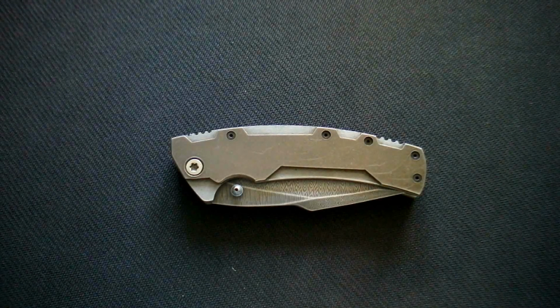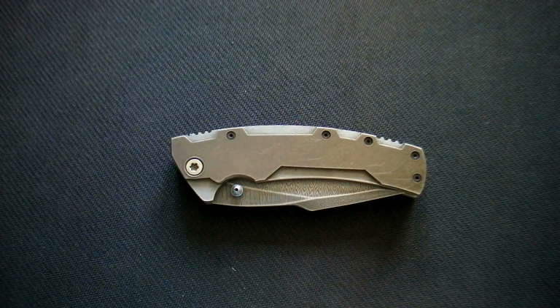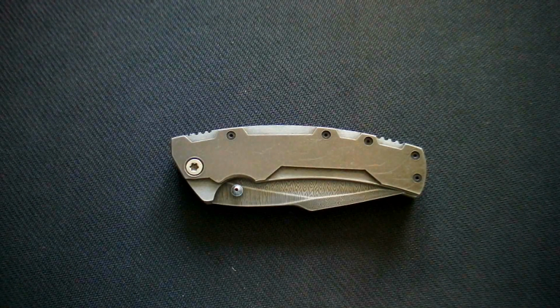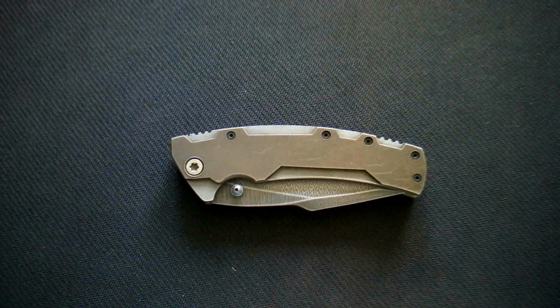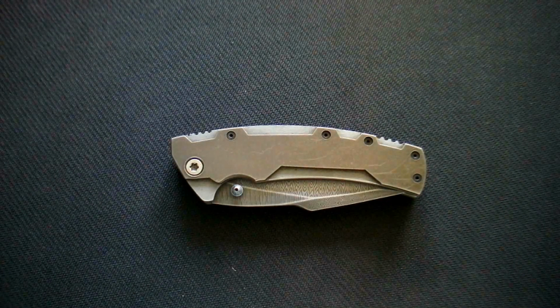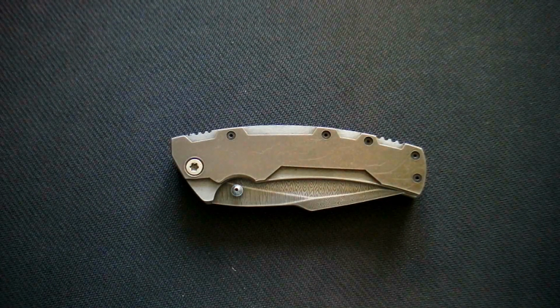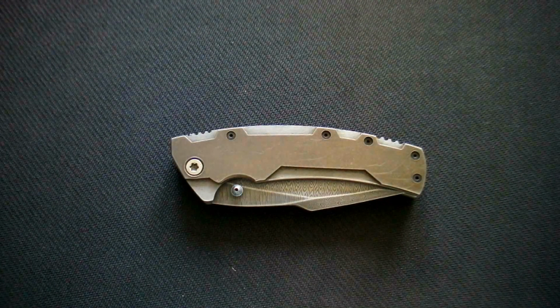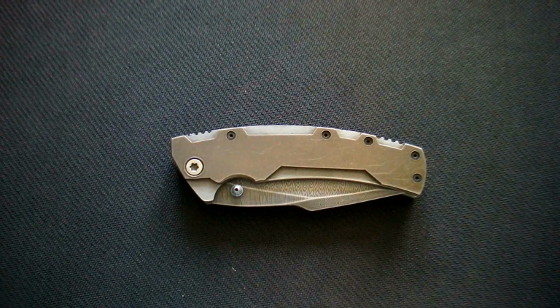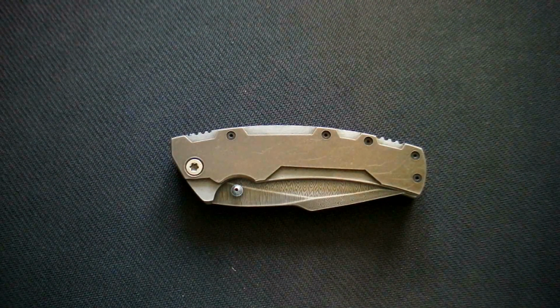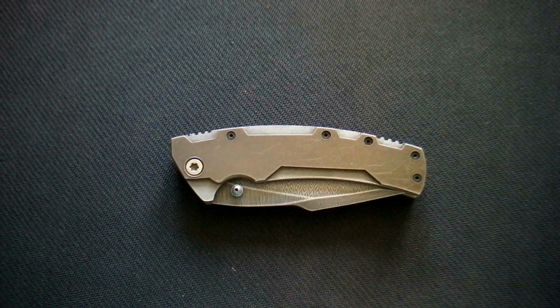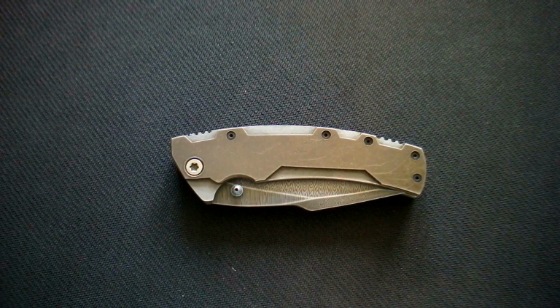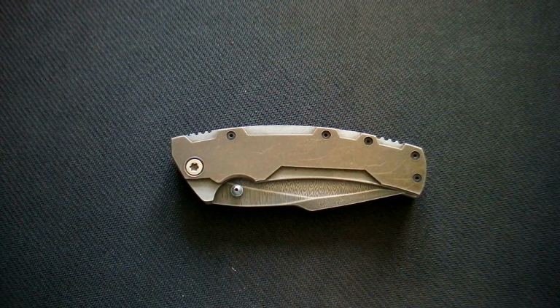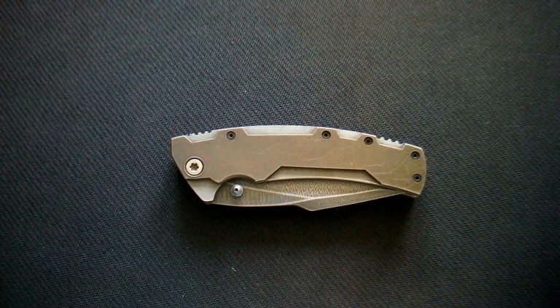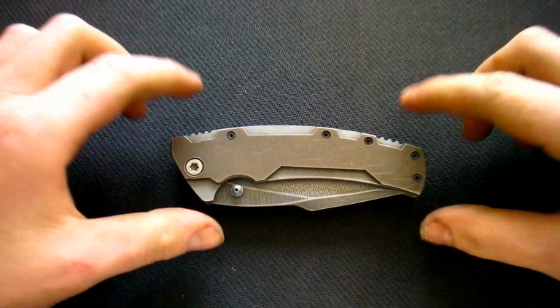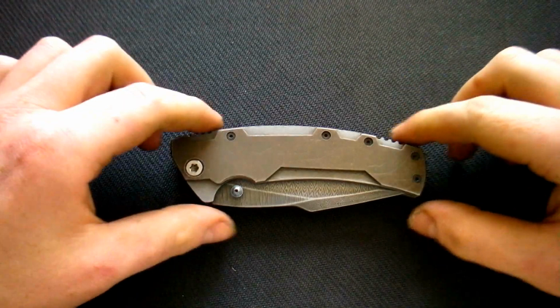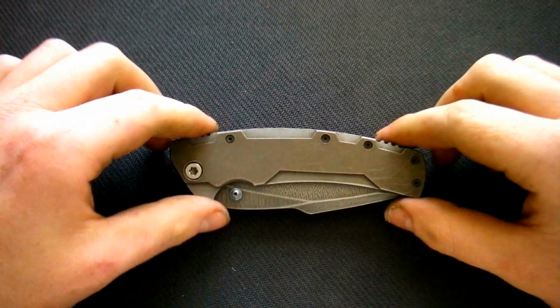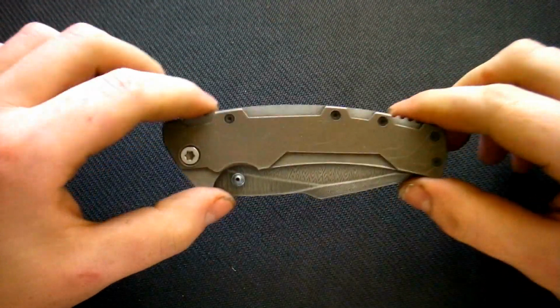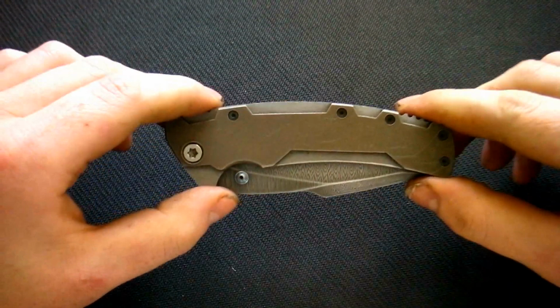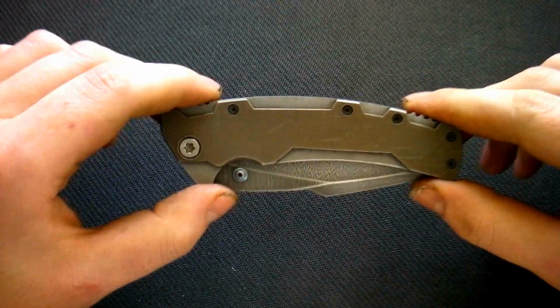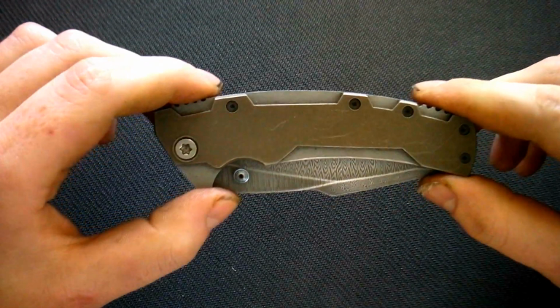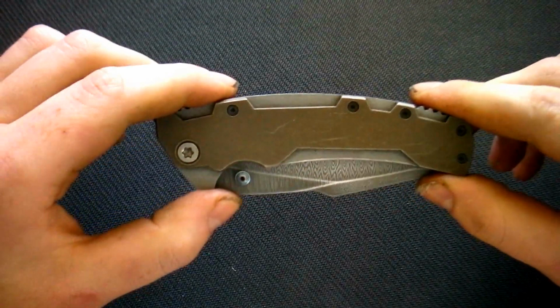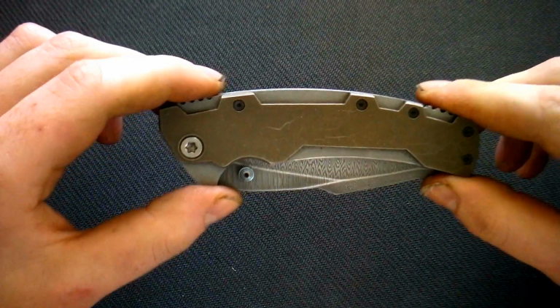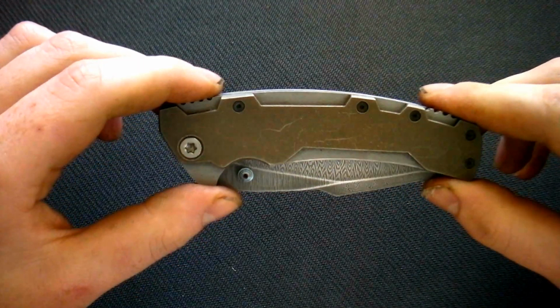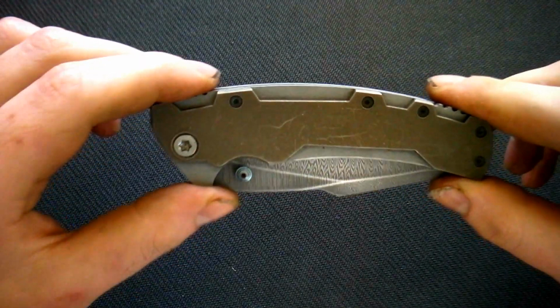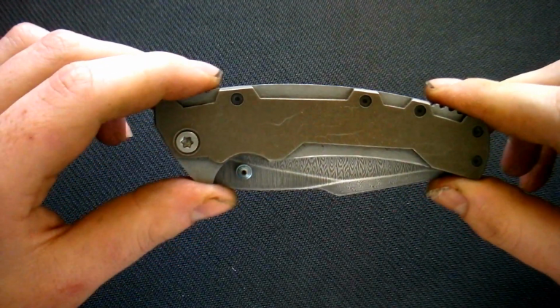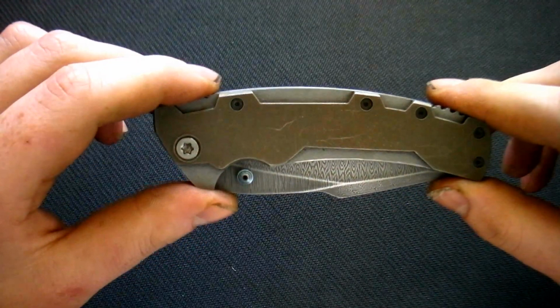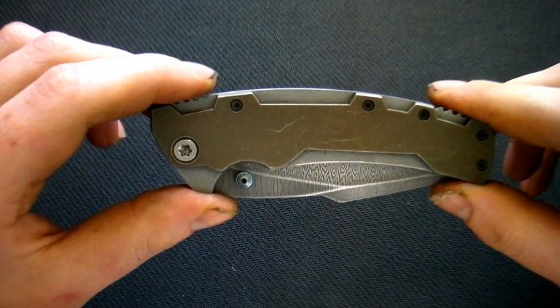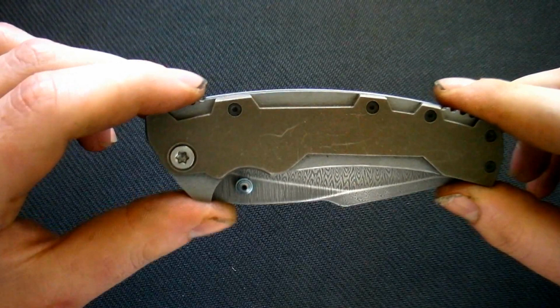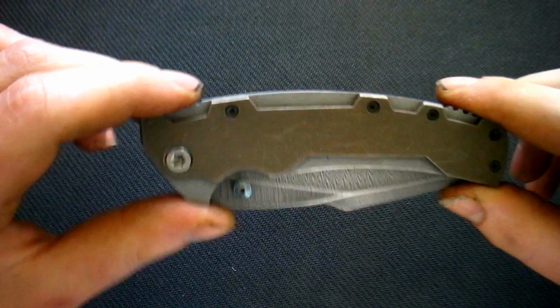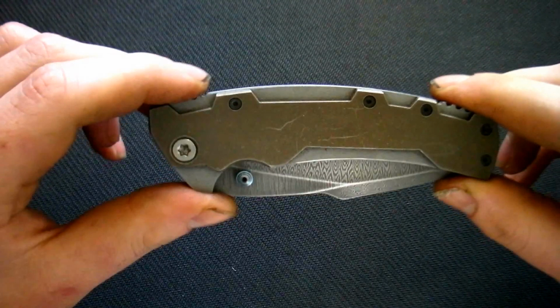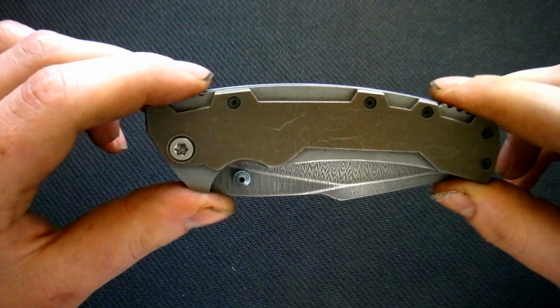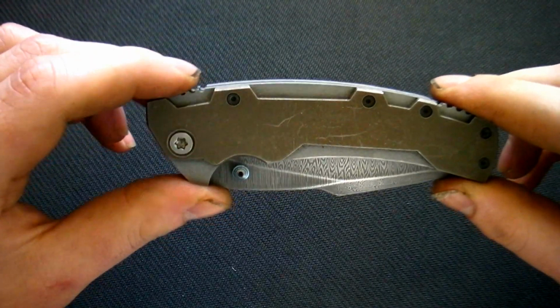Hi guys, I'm Rob from TKKnives. I would like to show you something special to us today. We have made this folder for our cooperation with Lilia Michalikova, which is Europe champion in nail art.